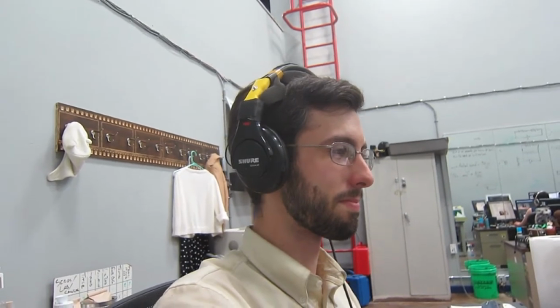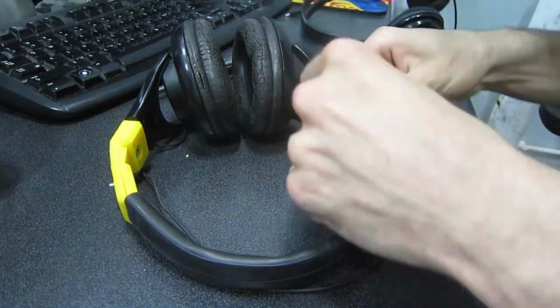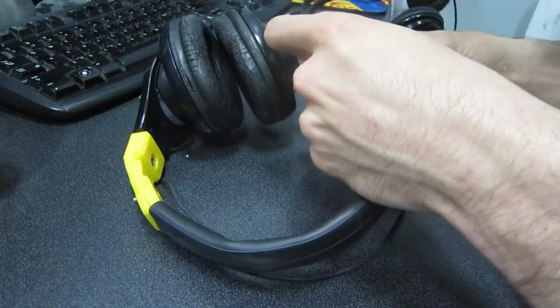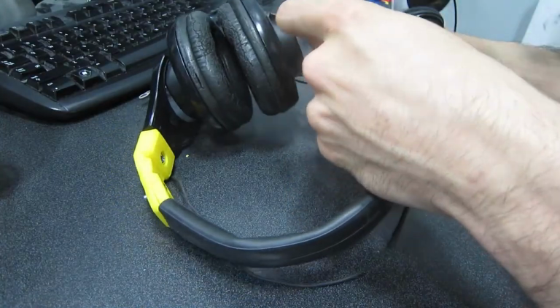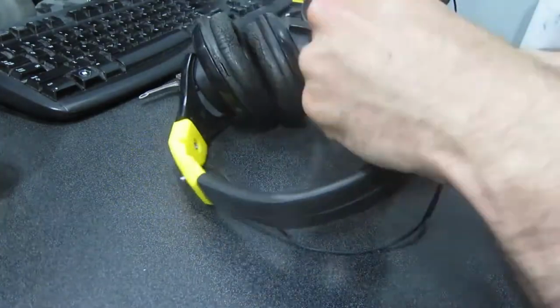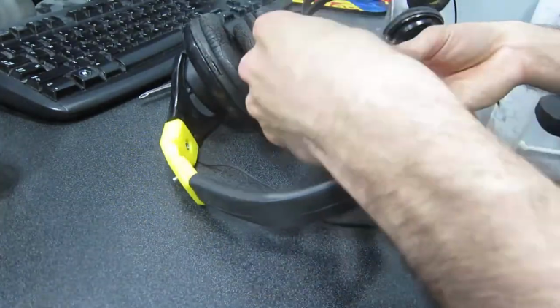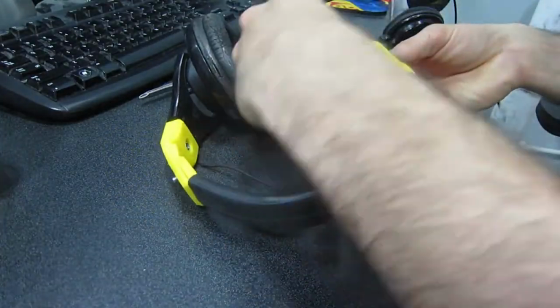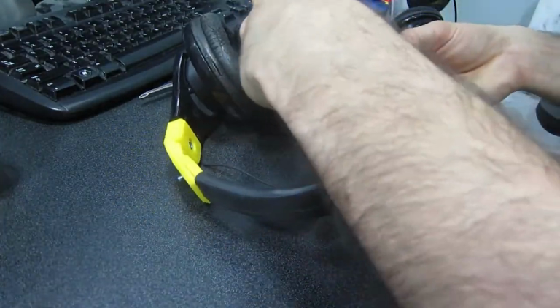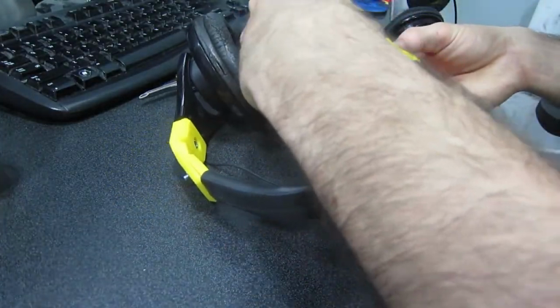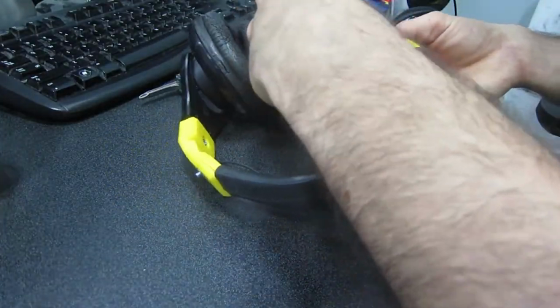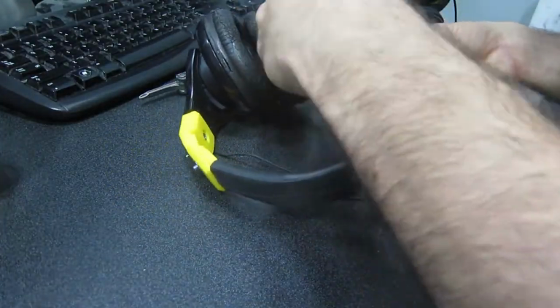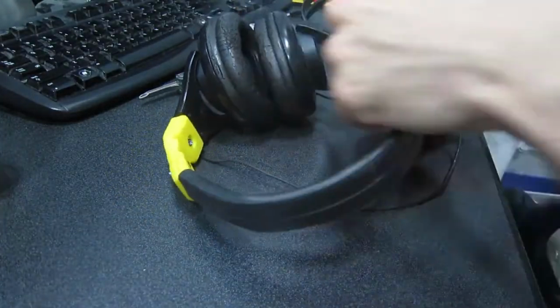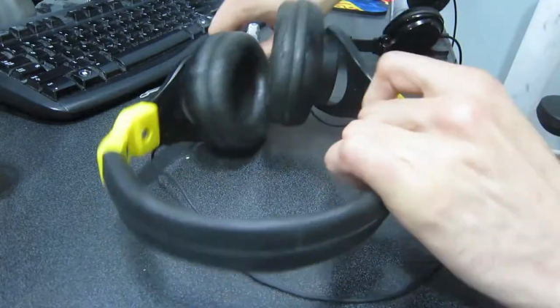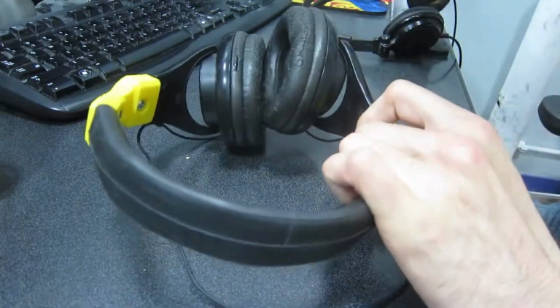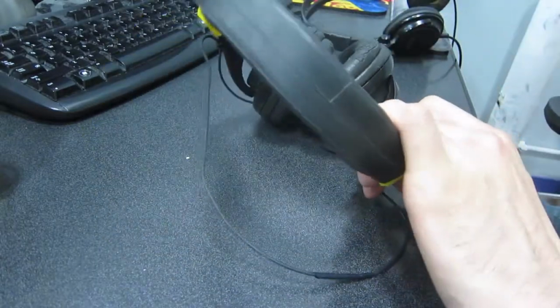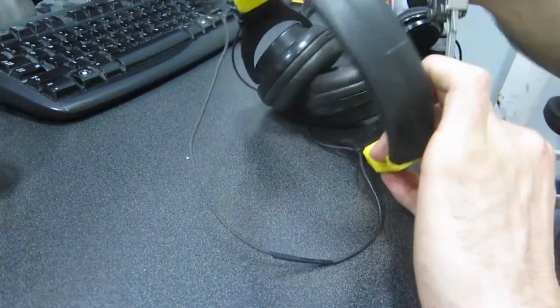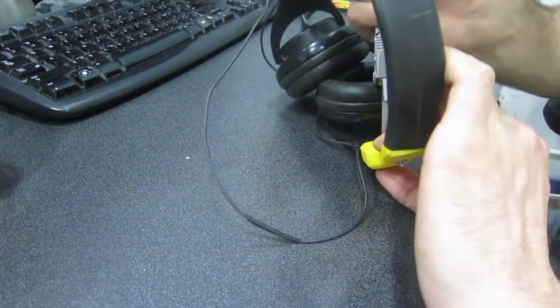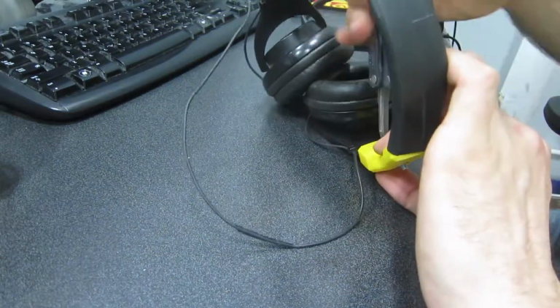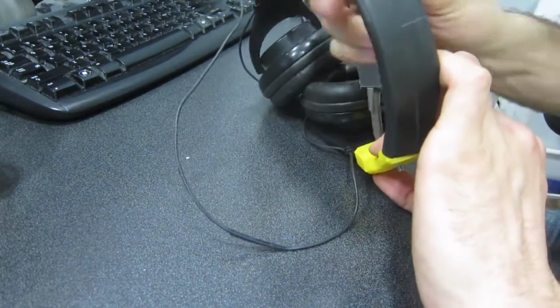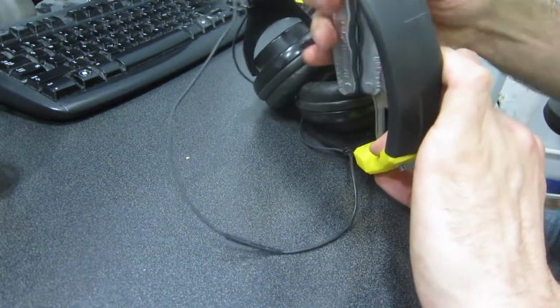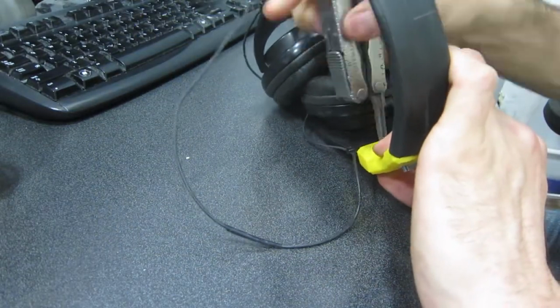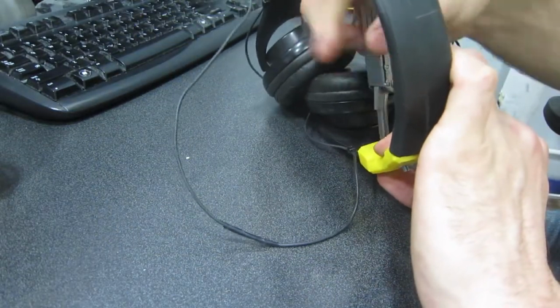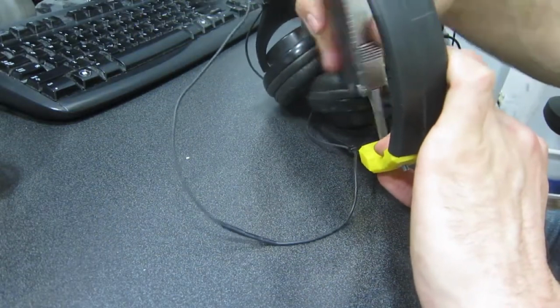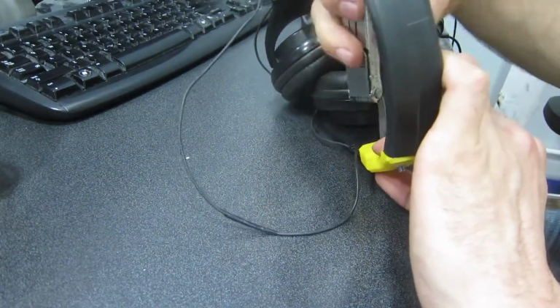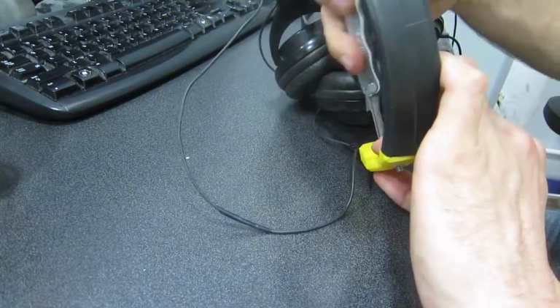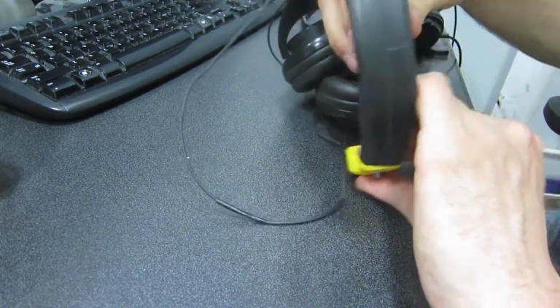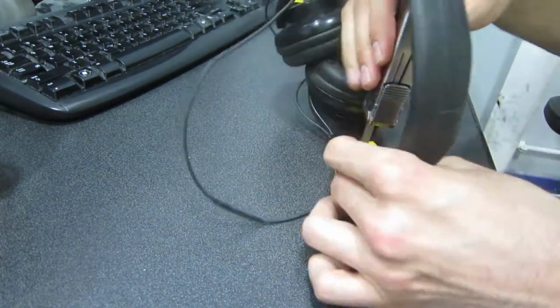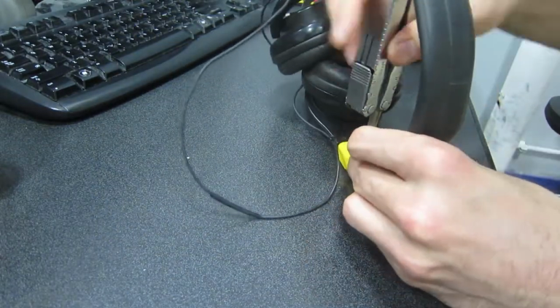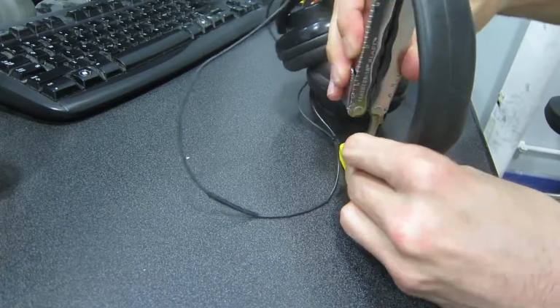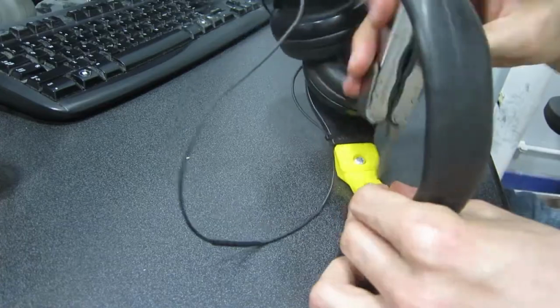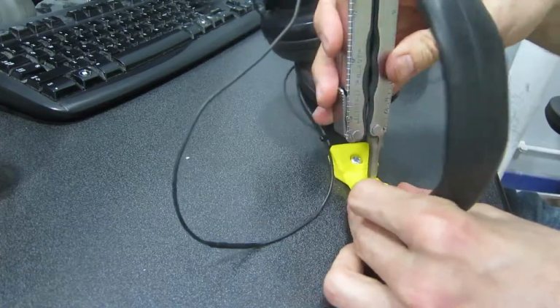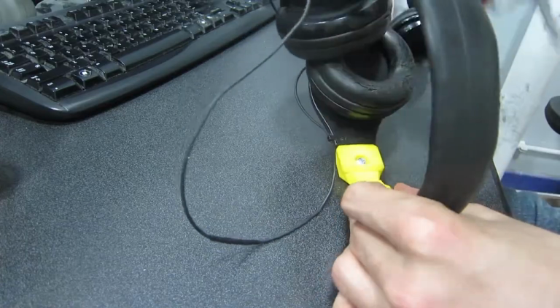It doesn't fit my head as well as it did before, and it's not adjustable anymore, so anybody with a smaller head than mine is out of luck. But, you know, working headphones.